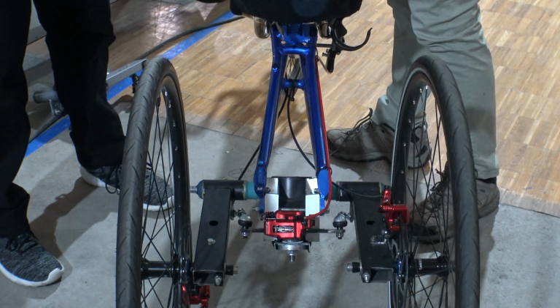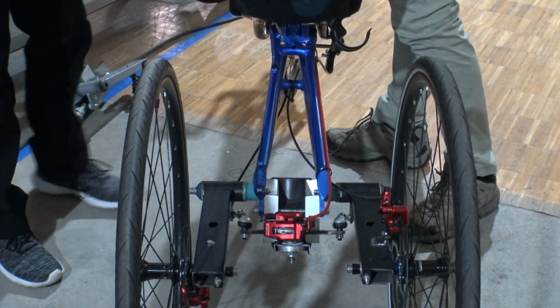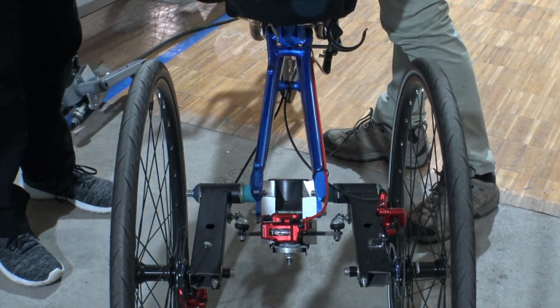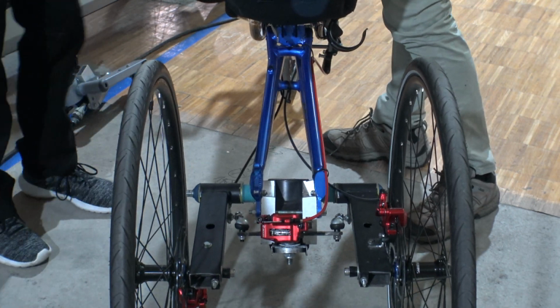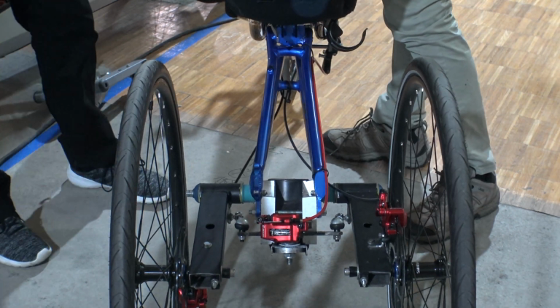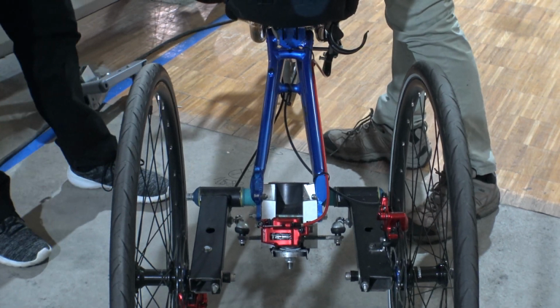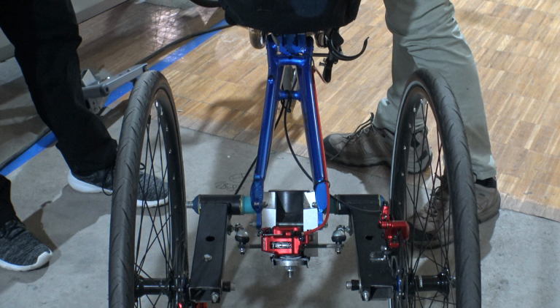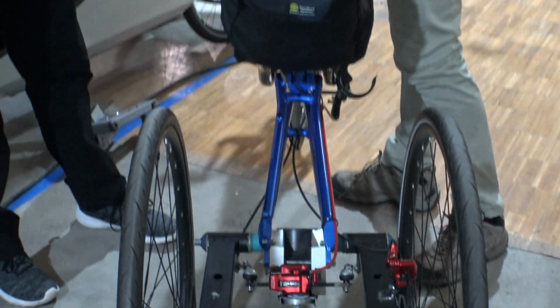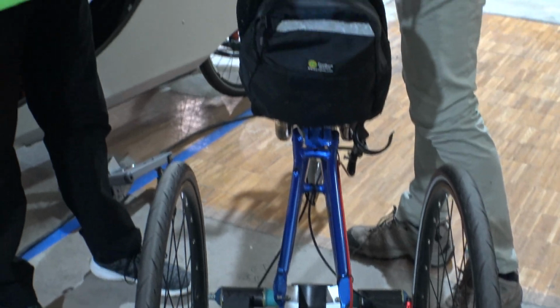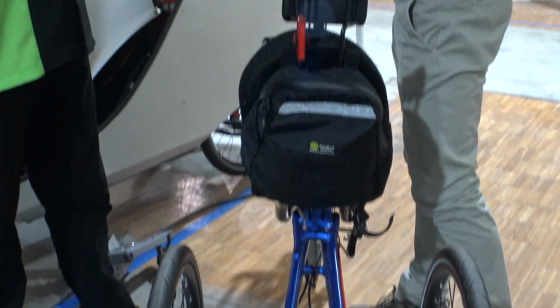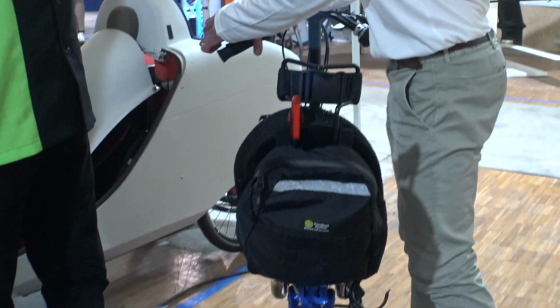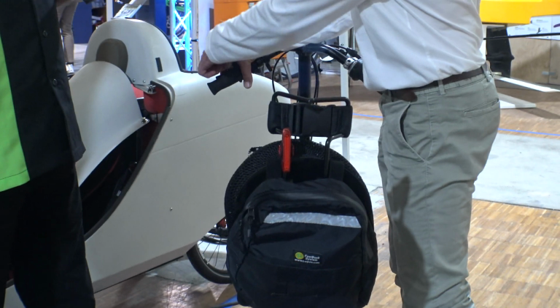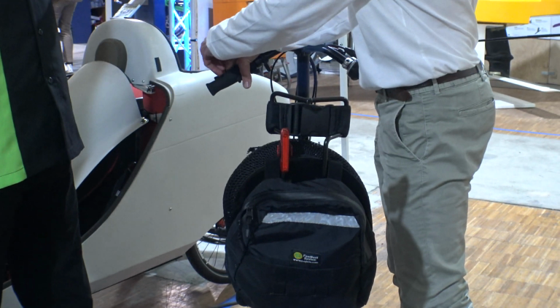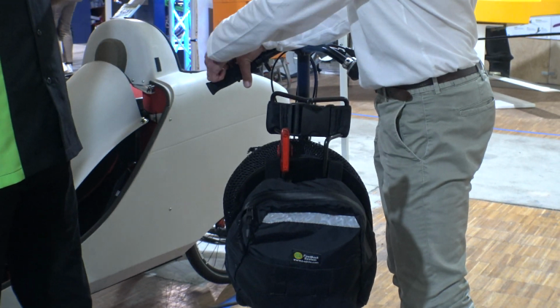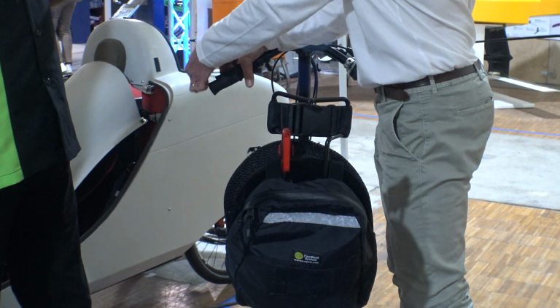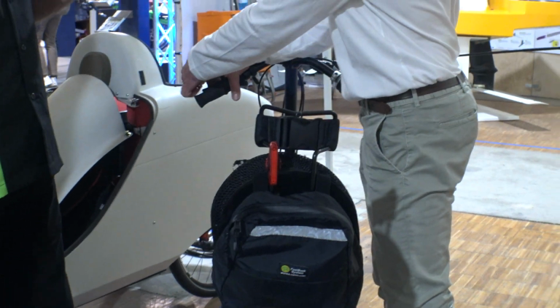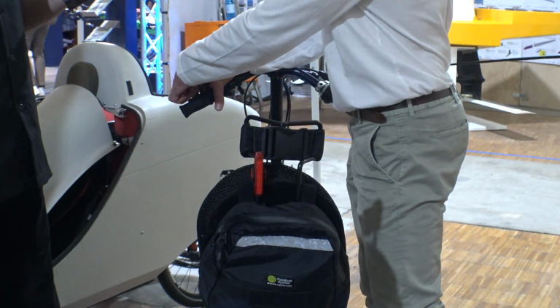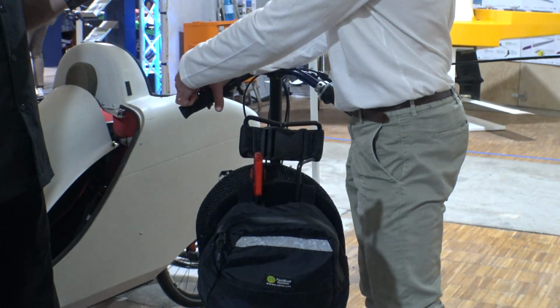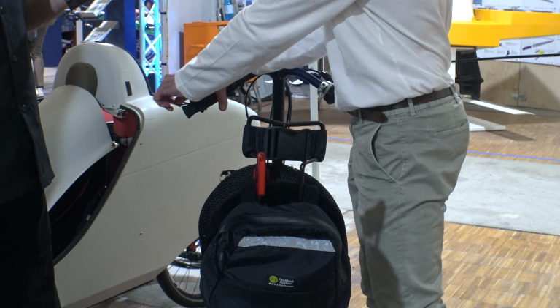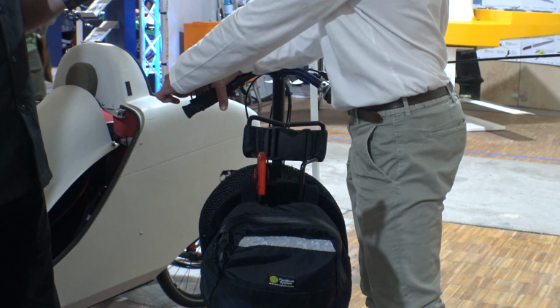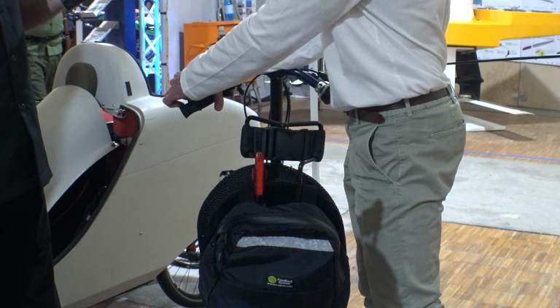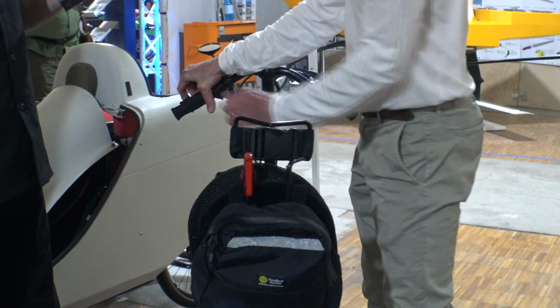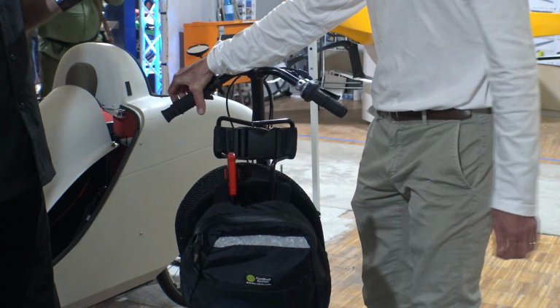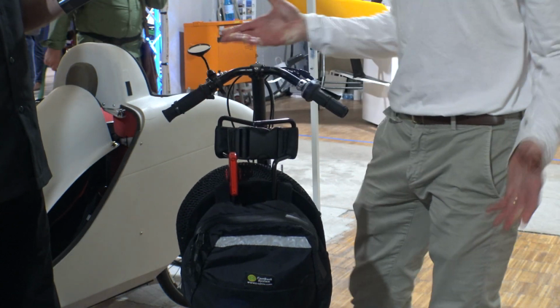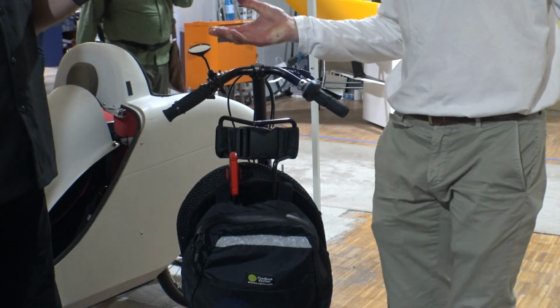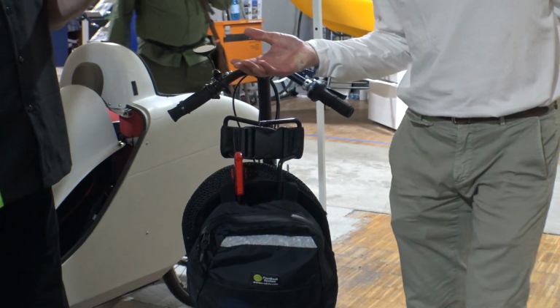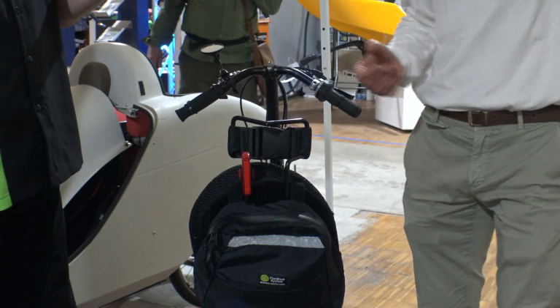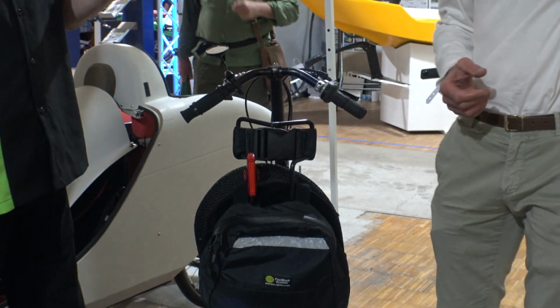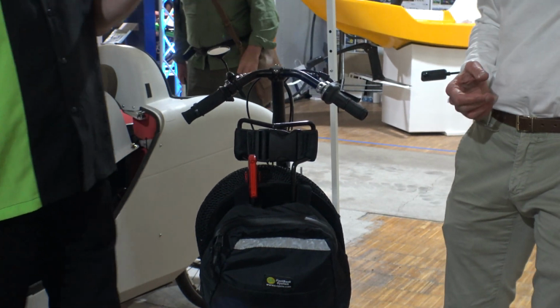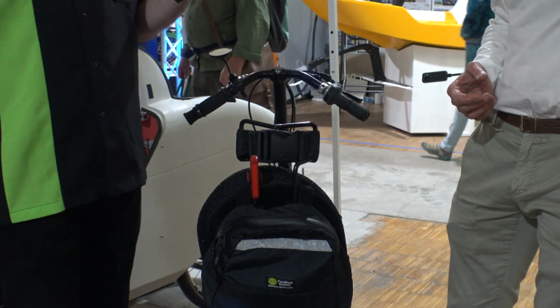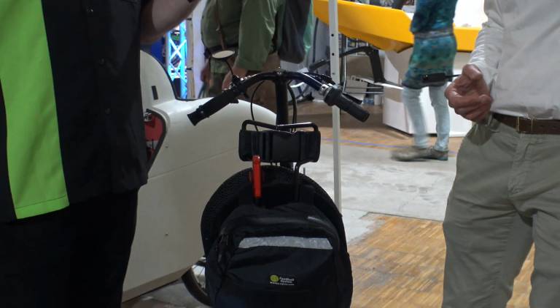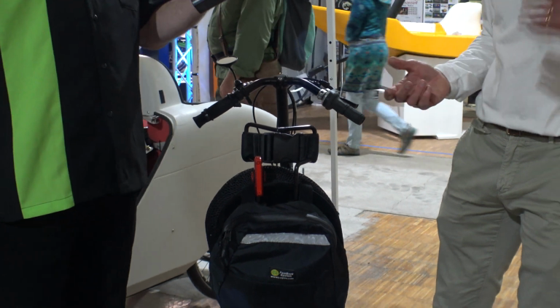To lock it, we simply need to pull the rear brake, as I'm doing now. When I pull the rear brake, the bike stands vertical. So the tilting lock is actually very, very easy to use.